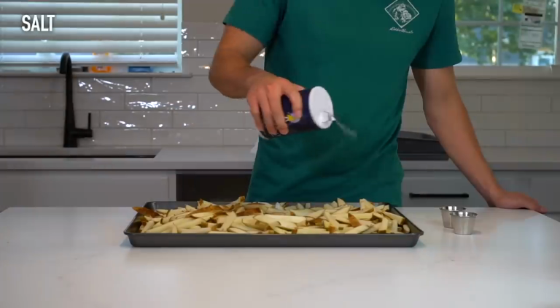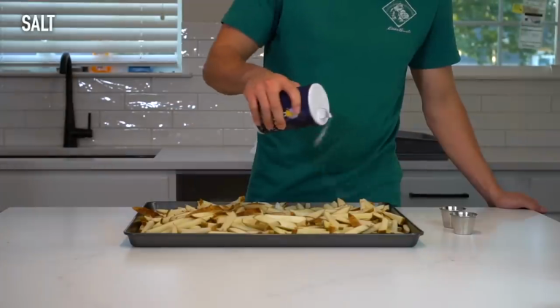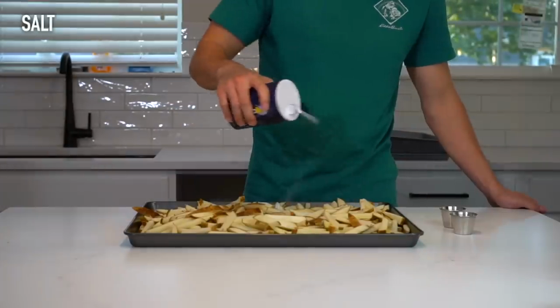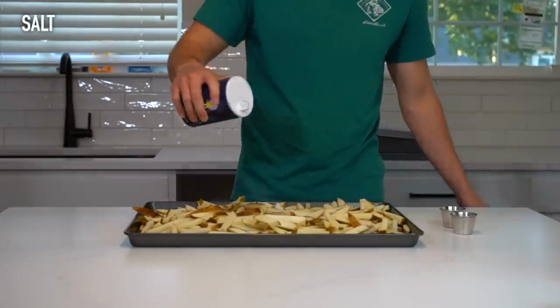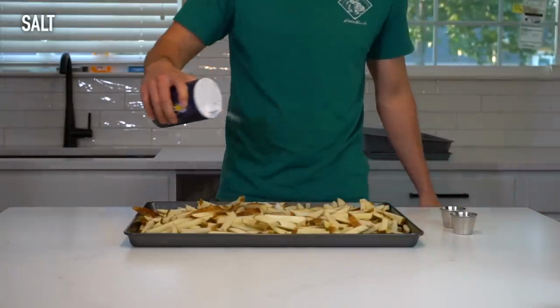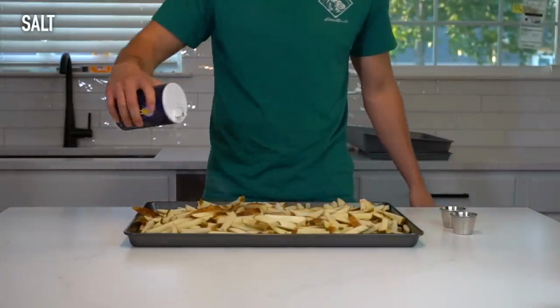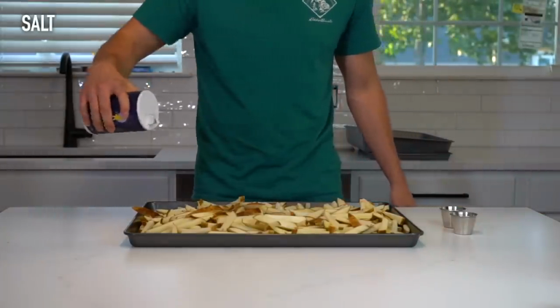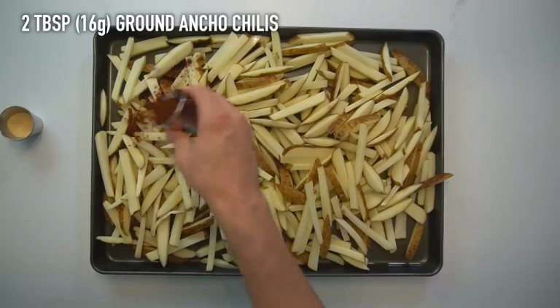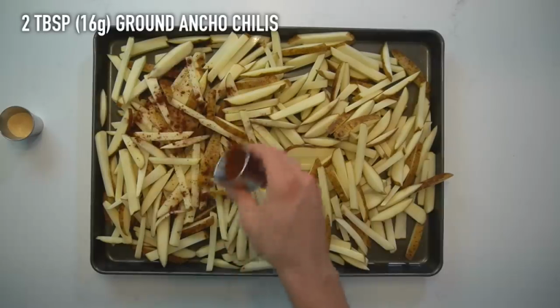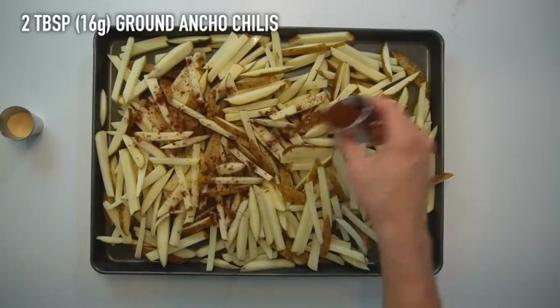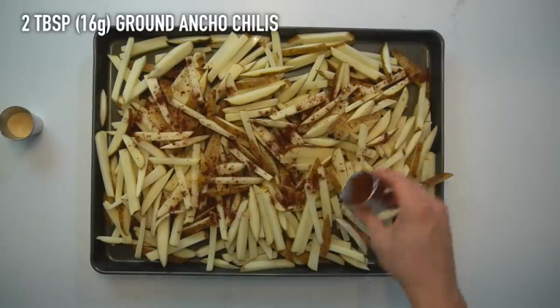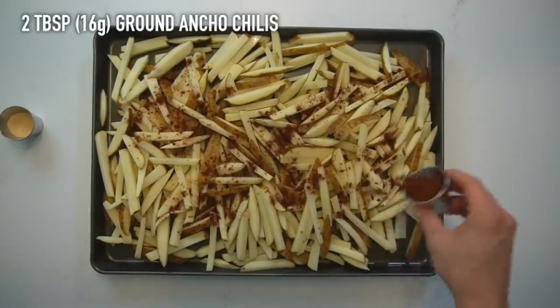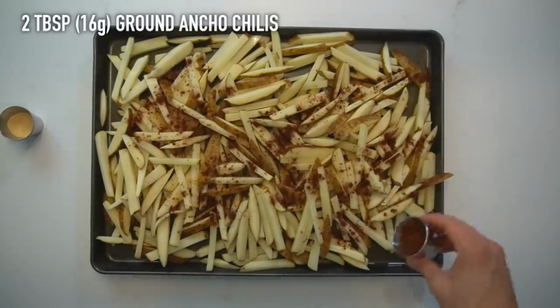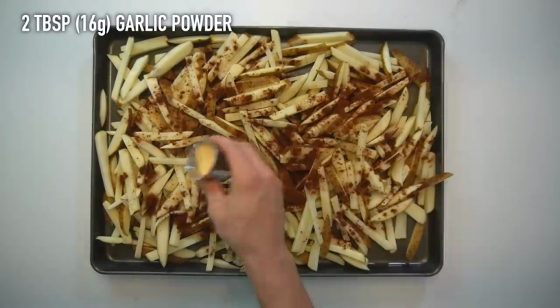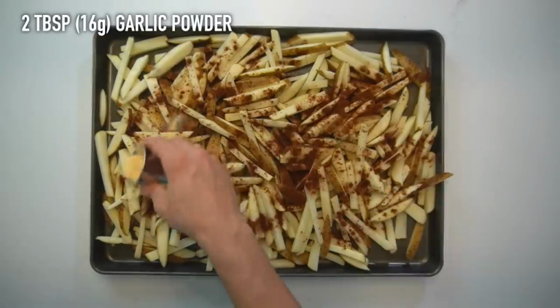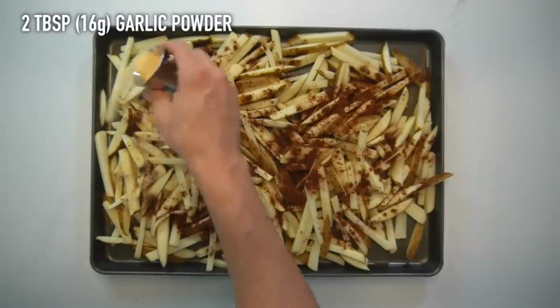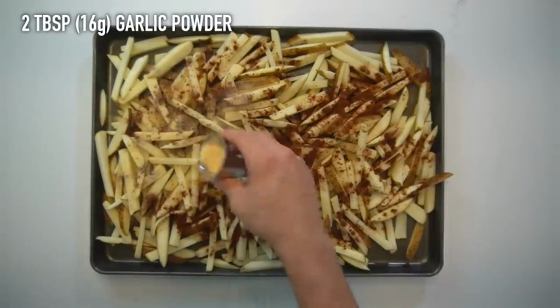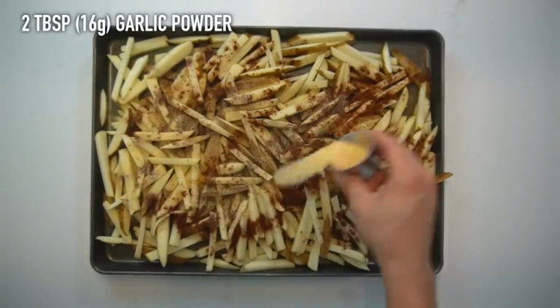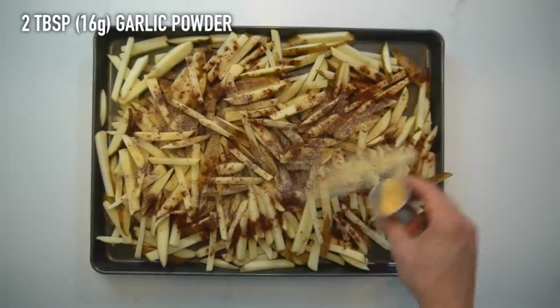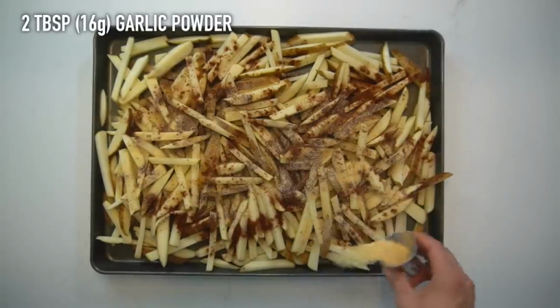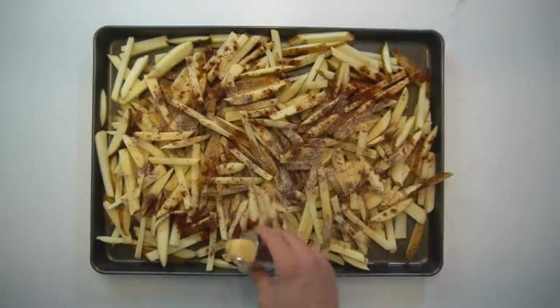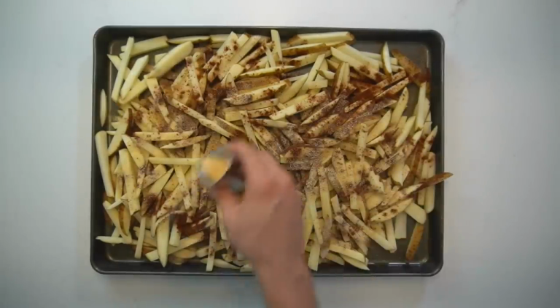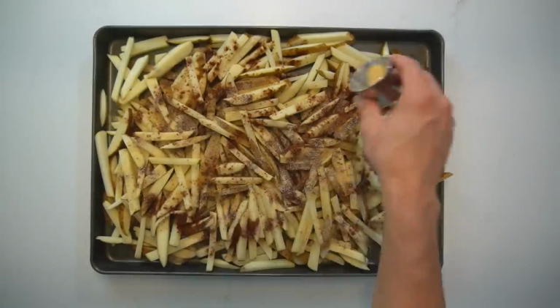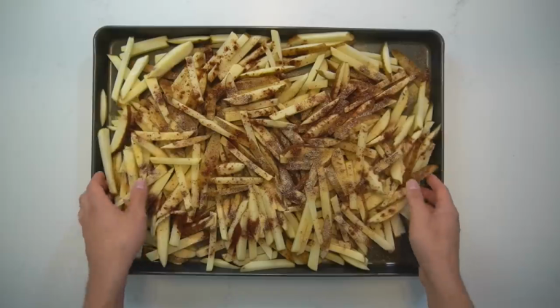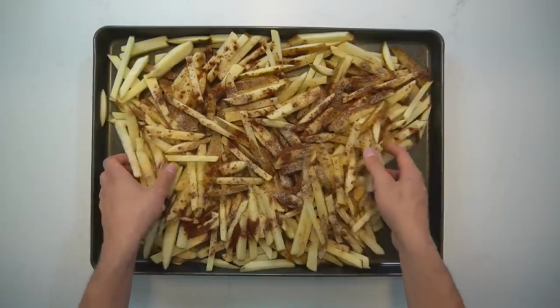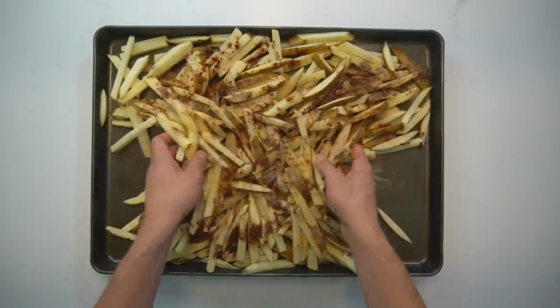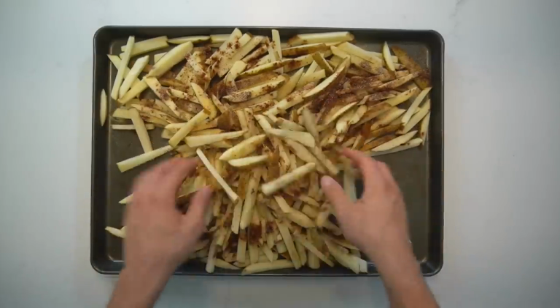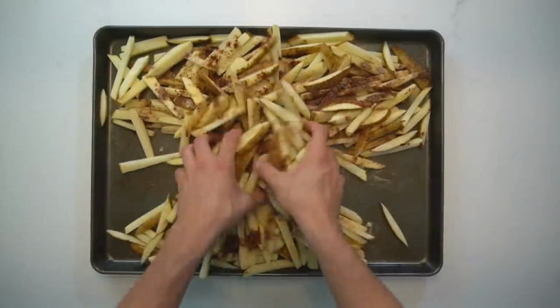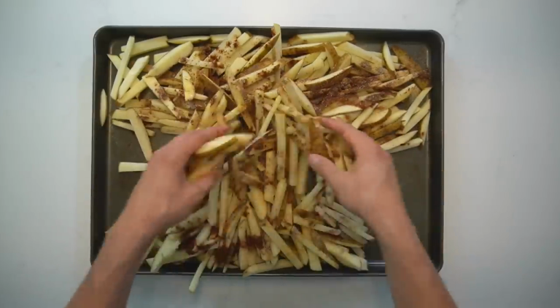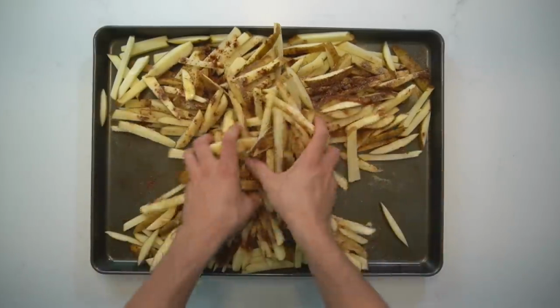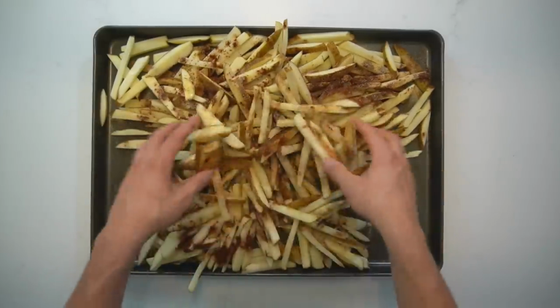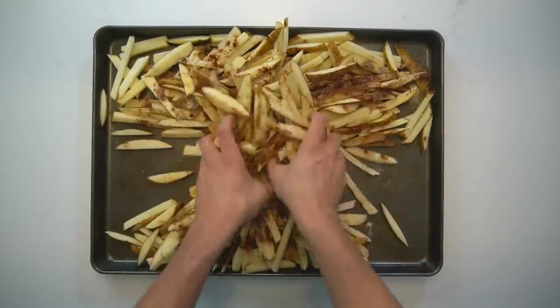I chose to go with some chili garlic seasoned fries today, so I added a sprinkling of salt and about 2 tablespoons or 16 grams each of garlic powder and dried ground ancho chilies. Any seasonings that you want to use will be great. Toss them around with your hands to distribute.